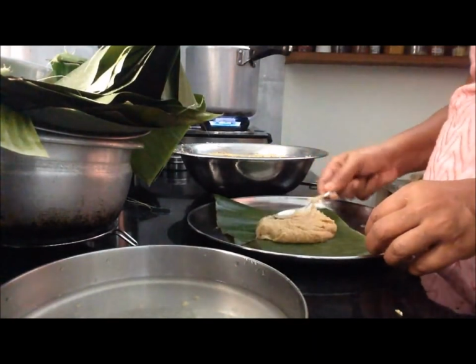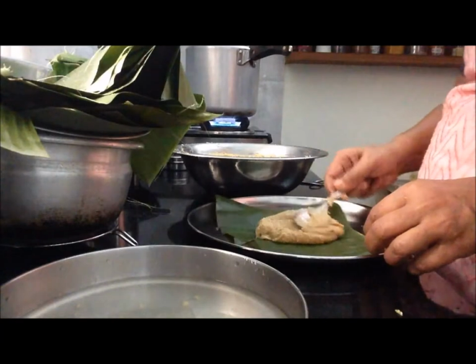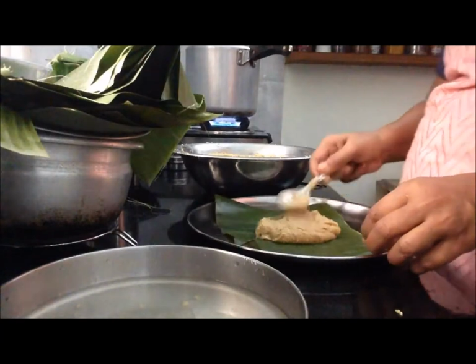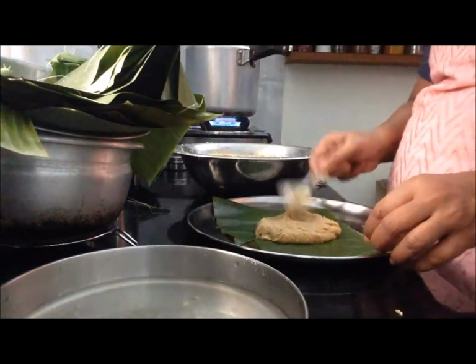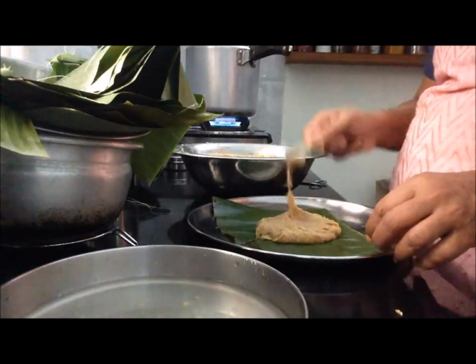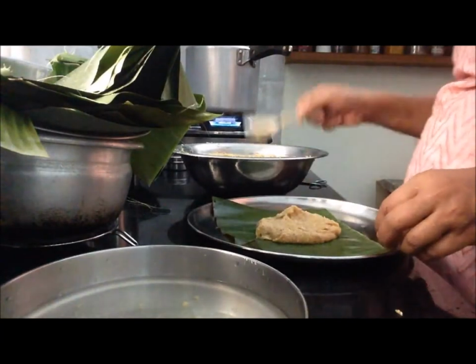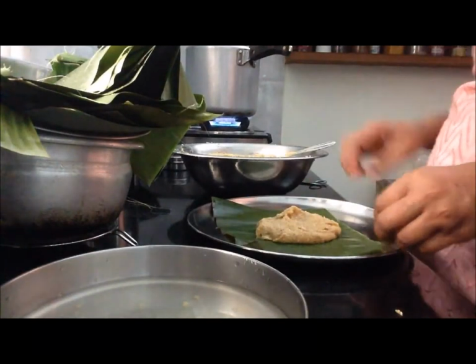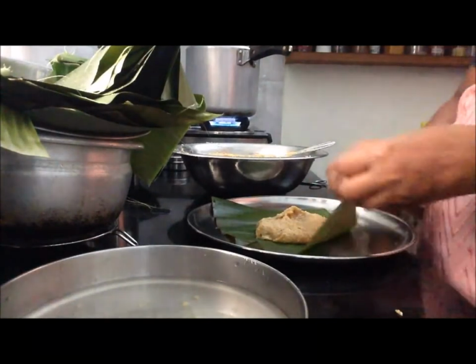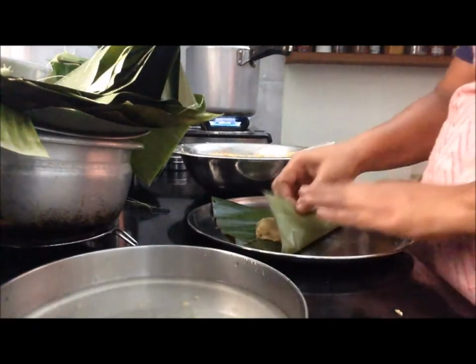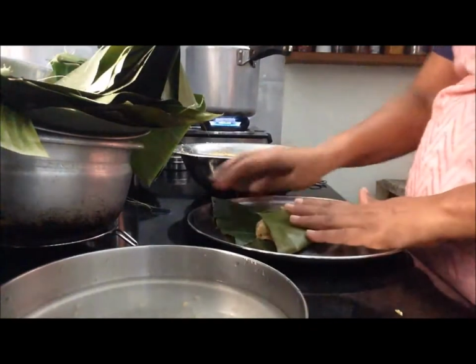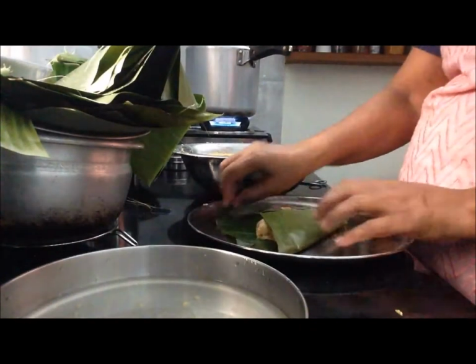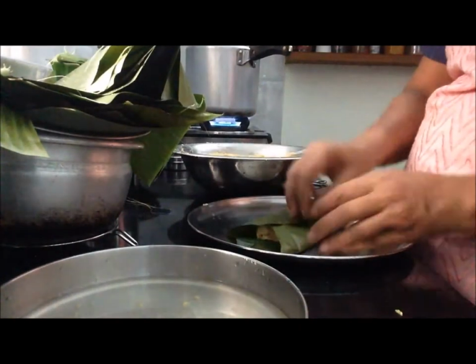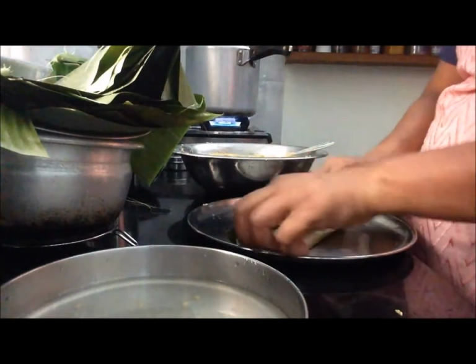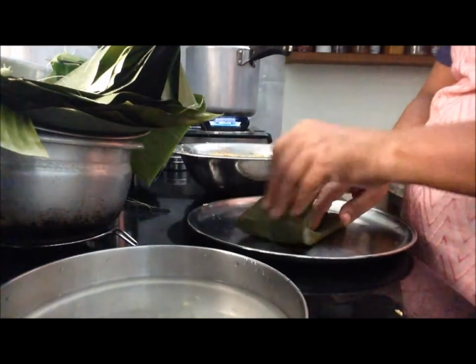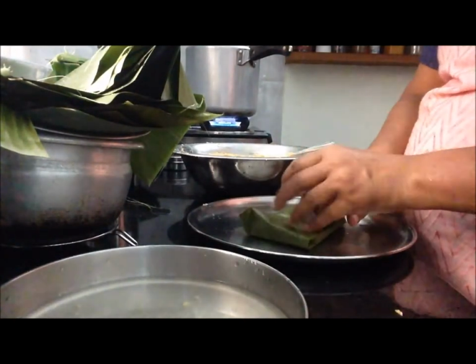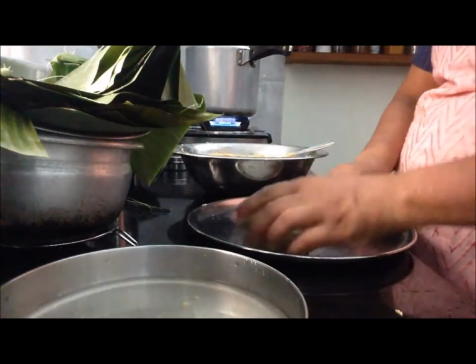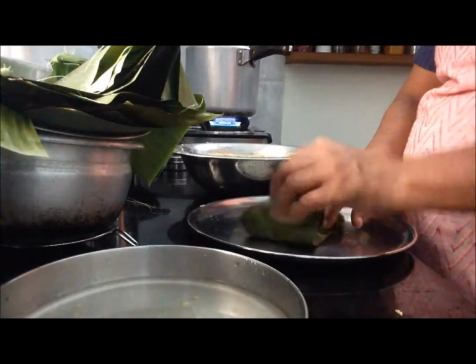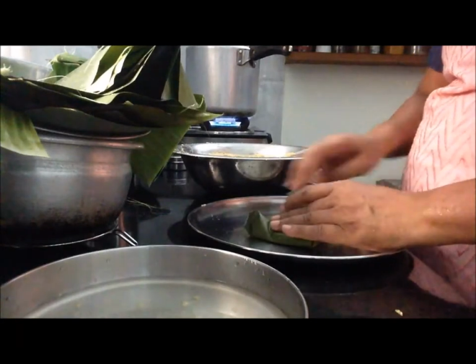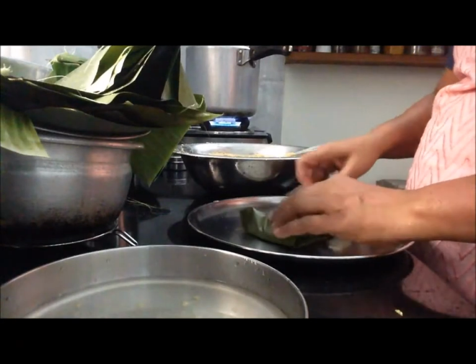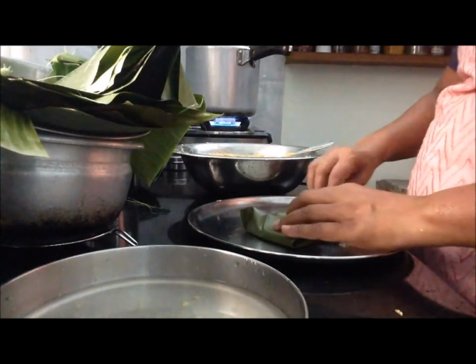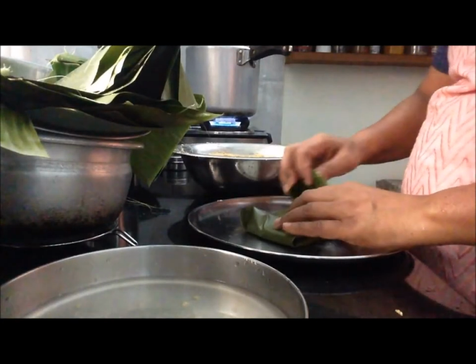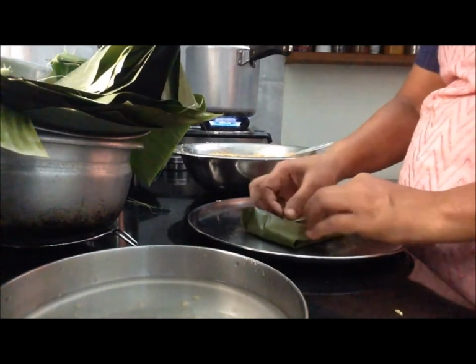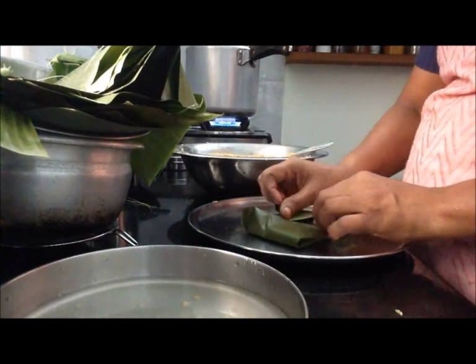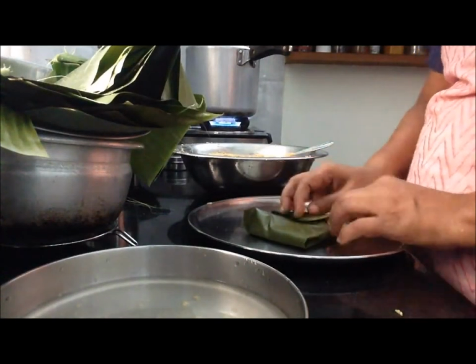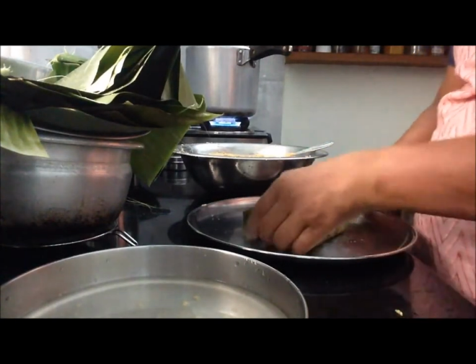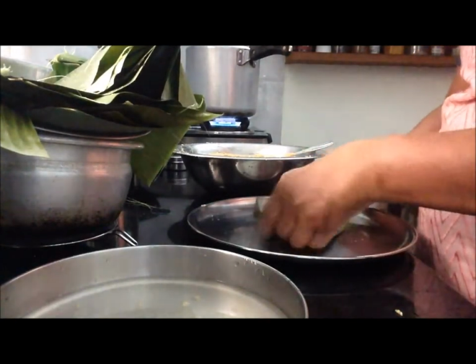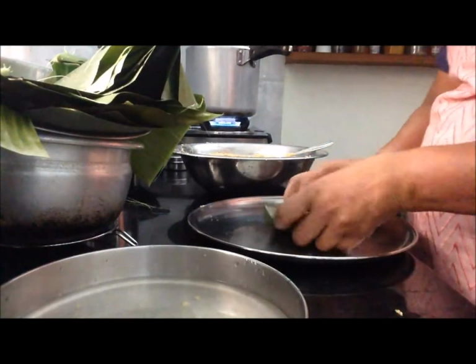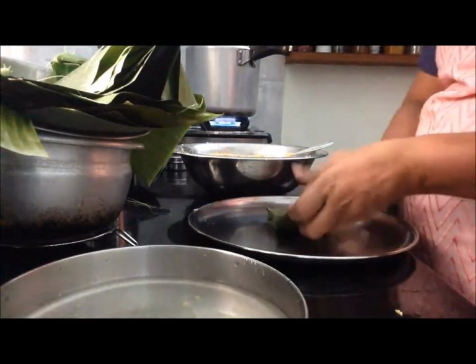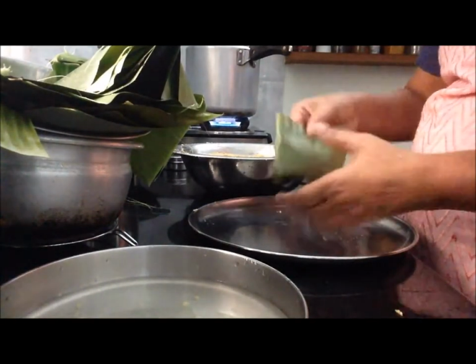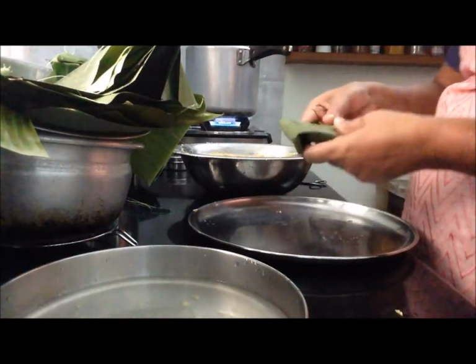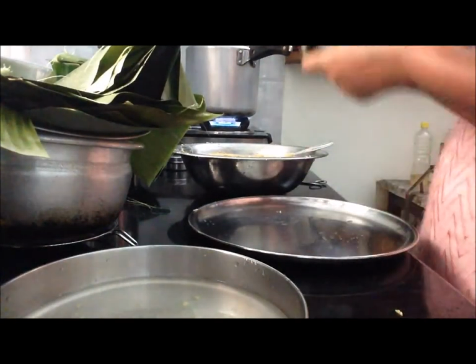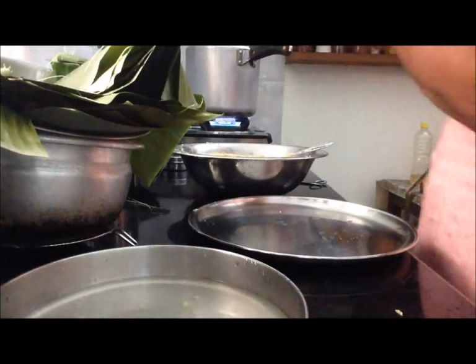I will see the white corn on the side of the corn. I will cut the corn in the middle of the corn.